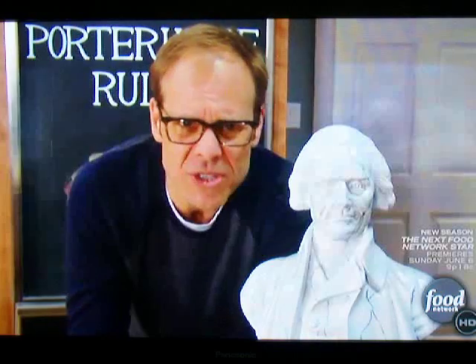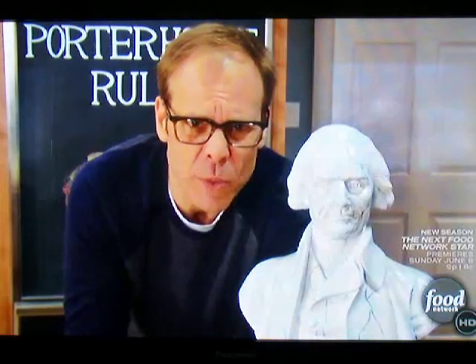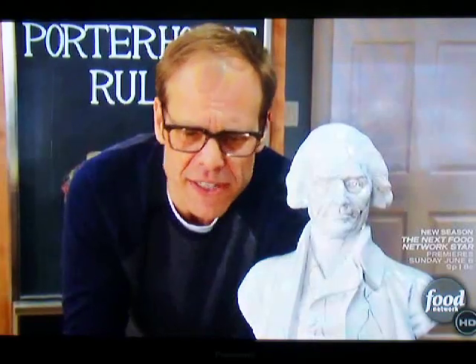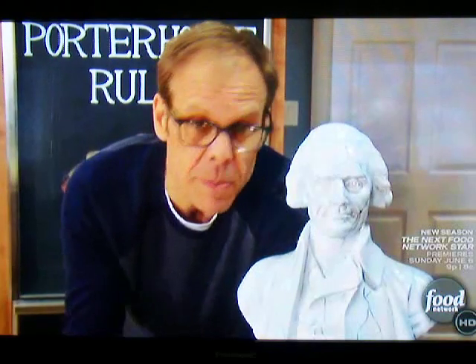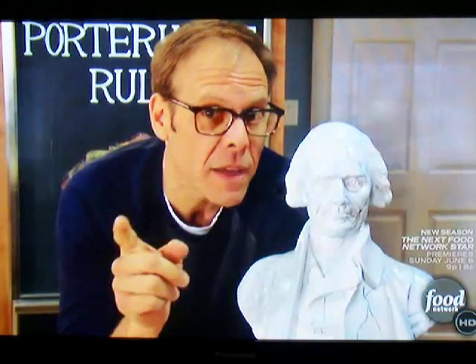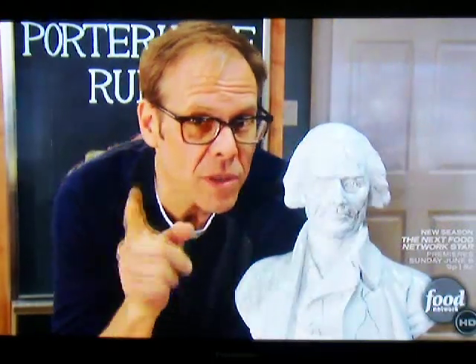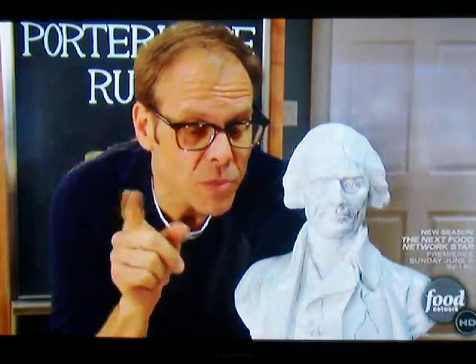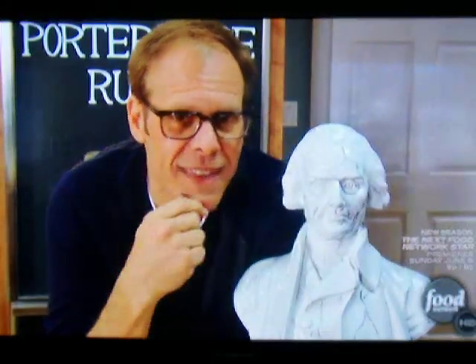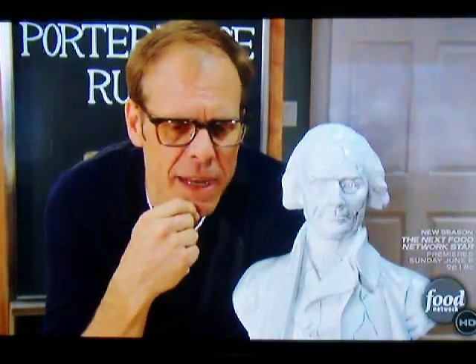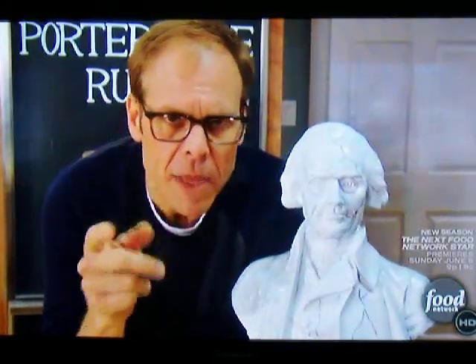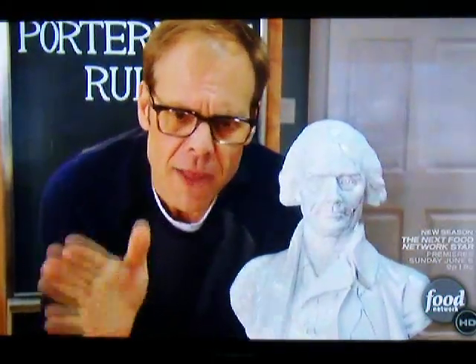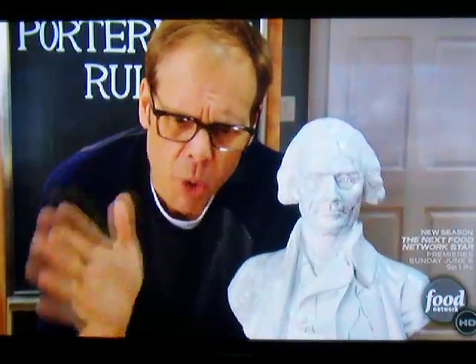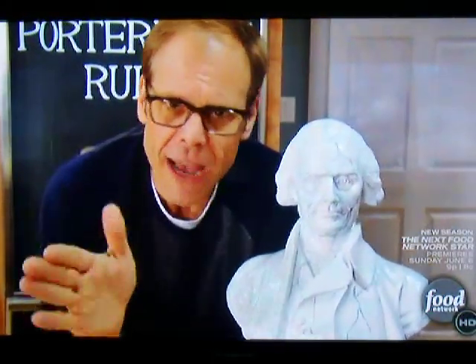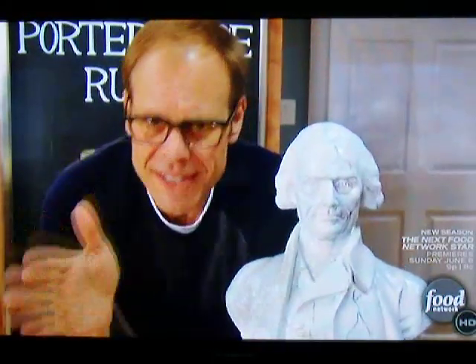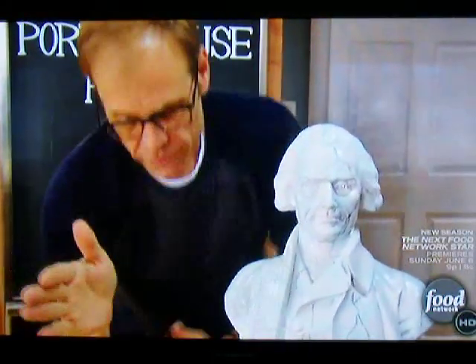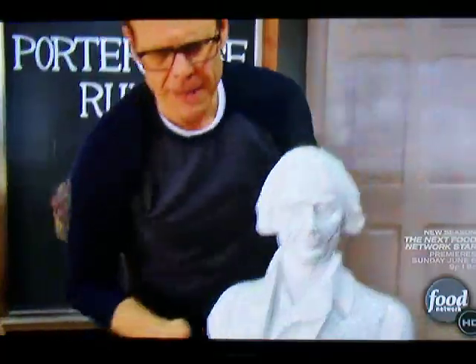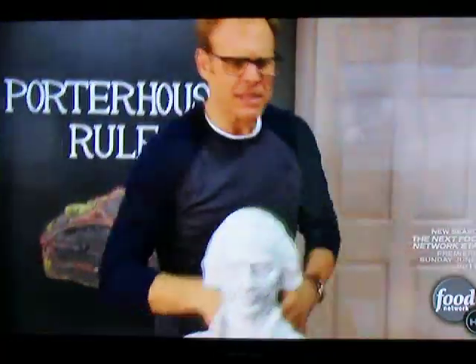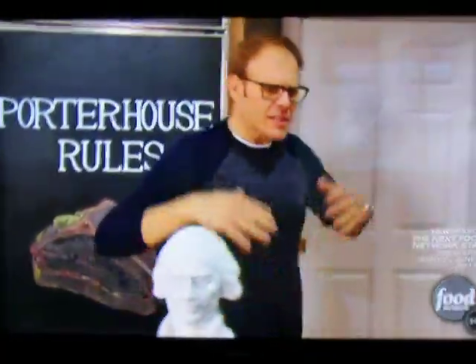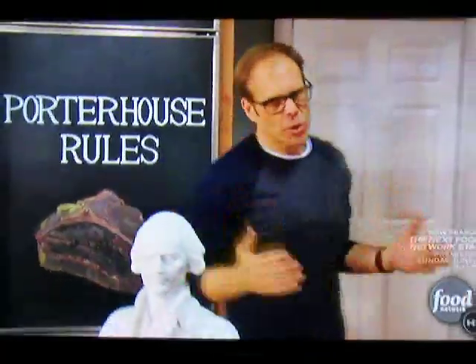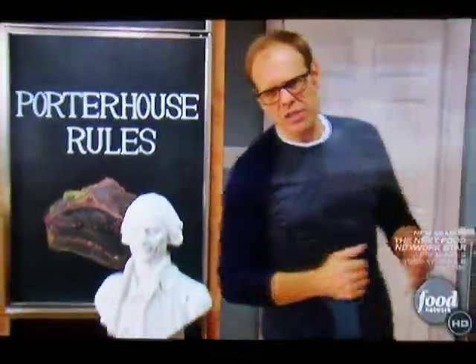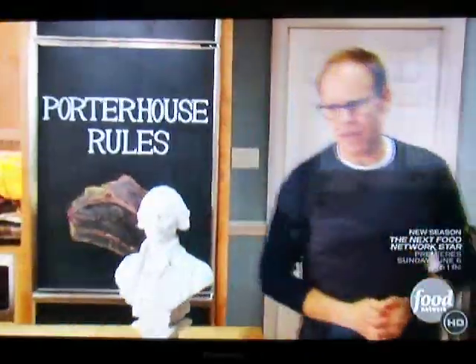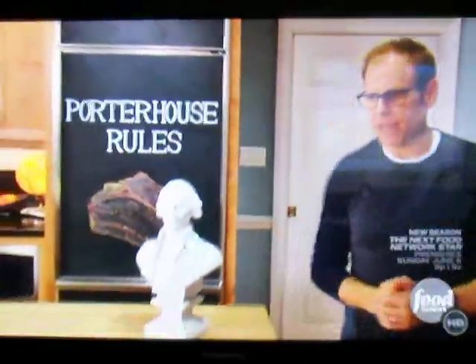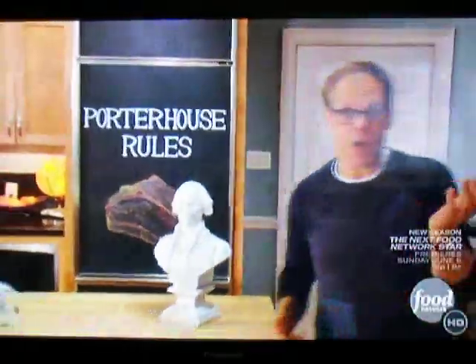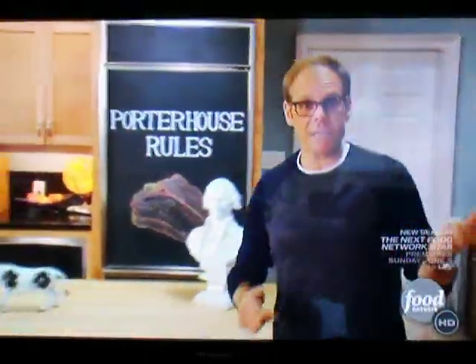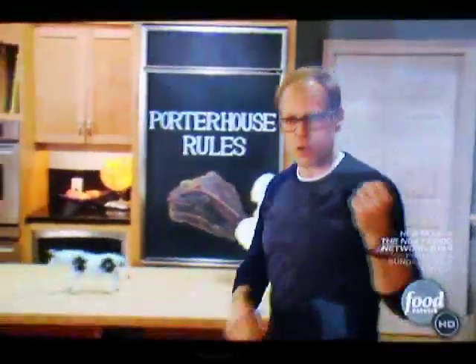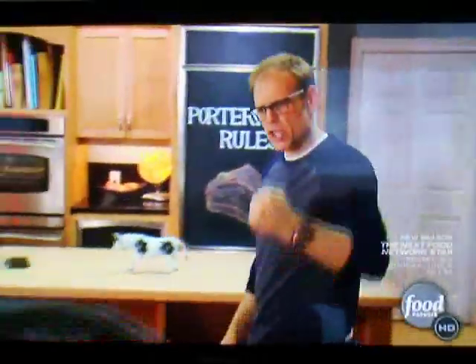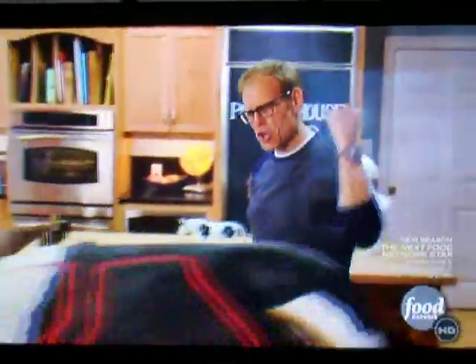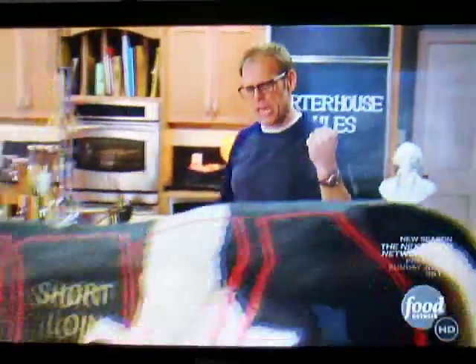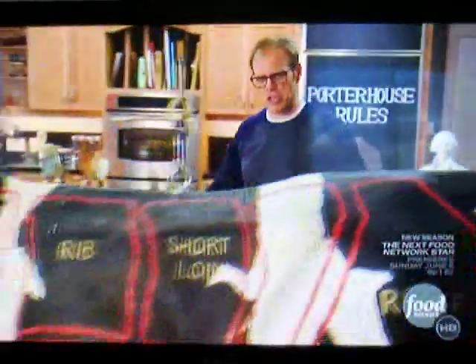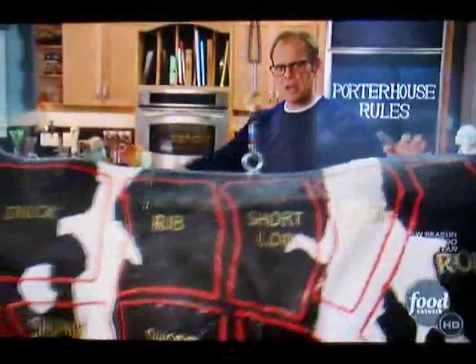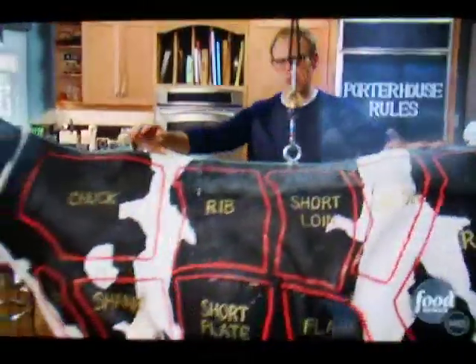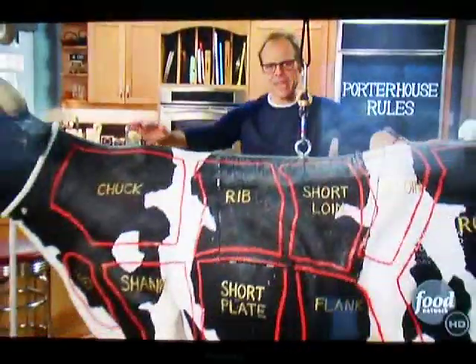Associated with fine steaks, the porterhouse itself is considered precious in large part because of location, location, location.